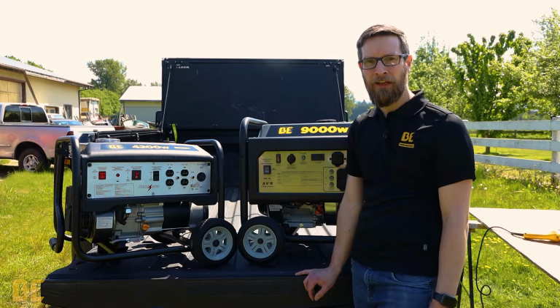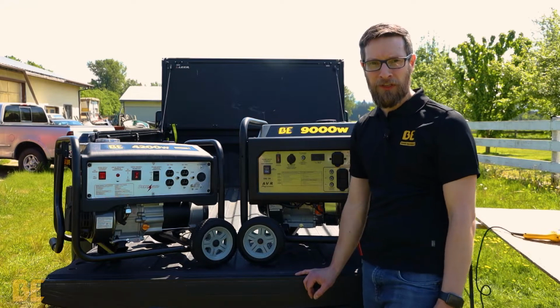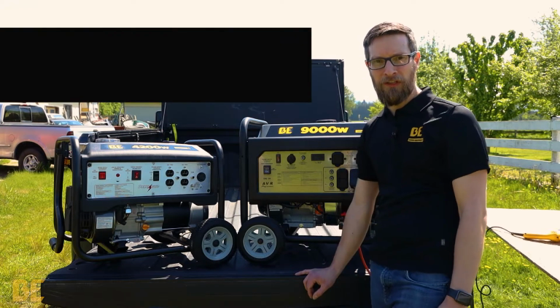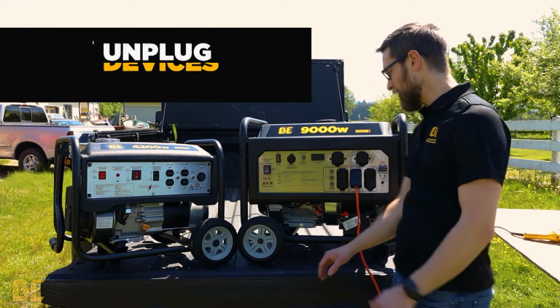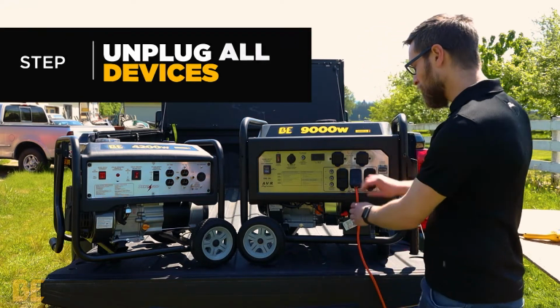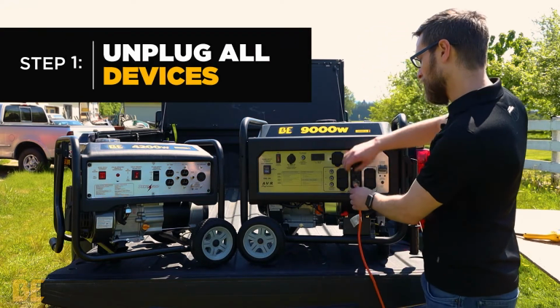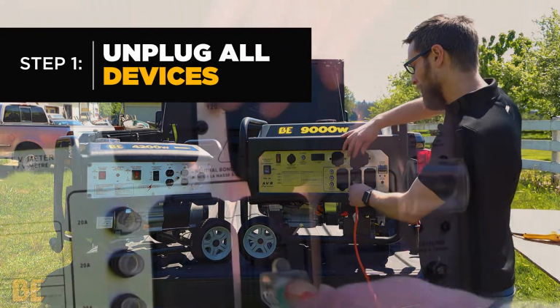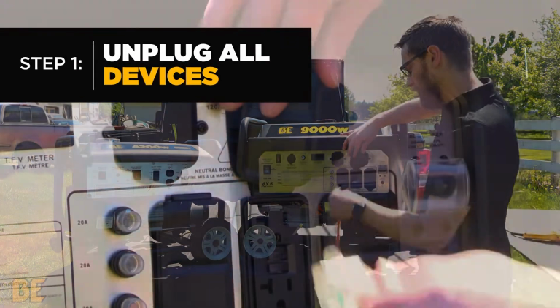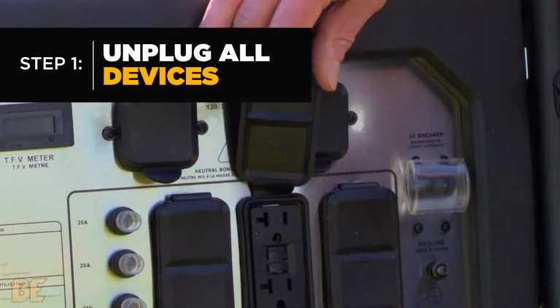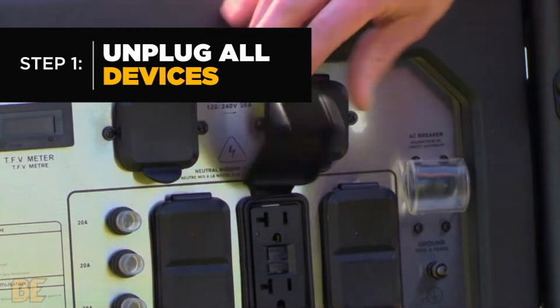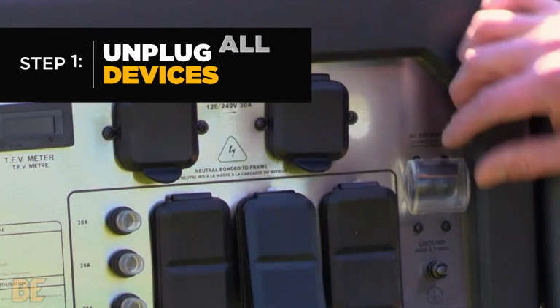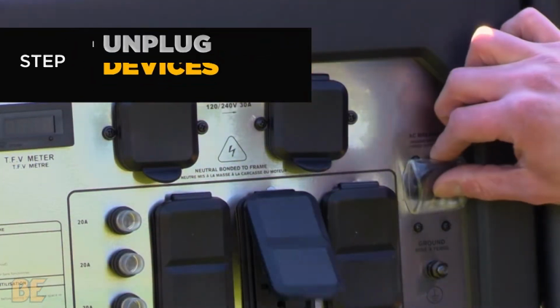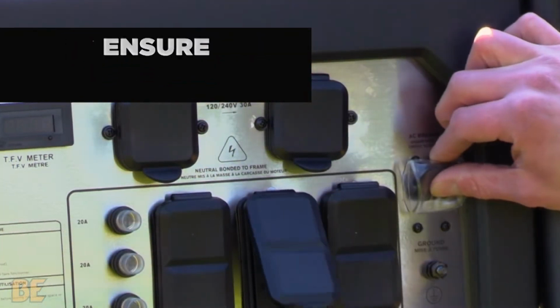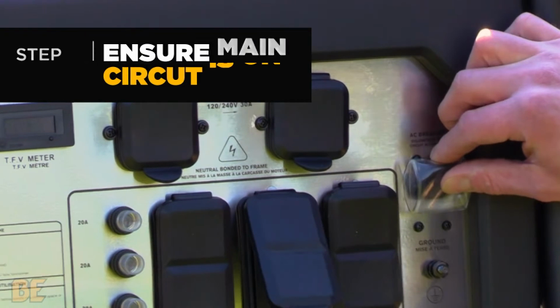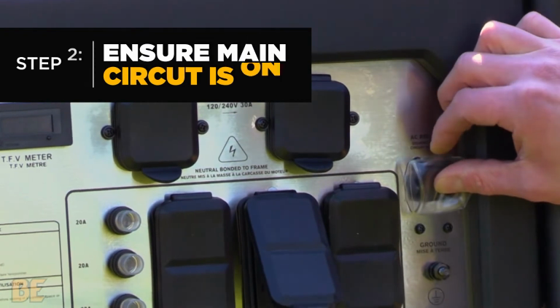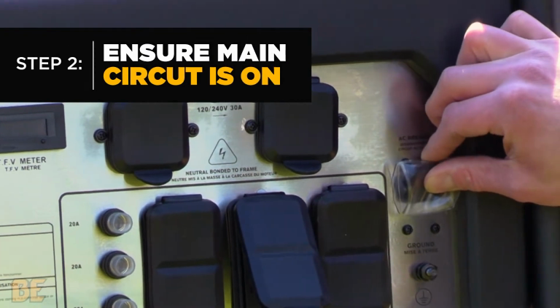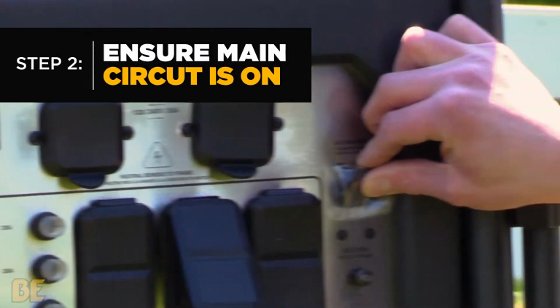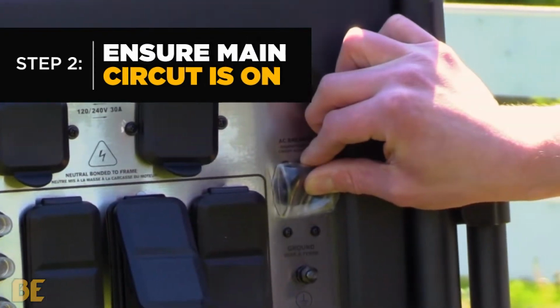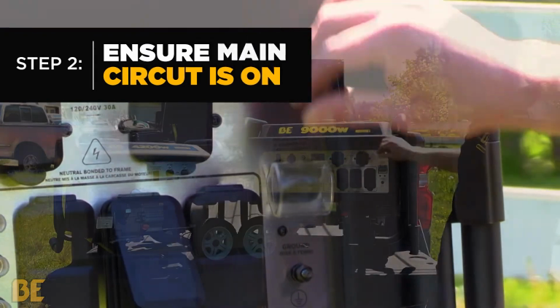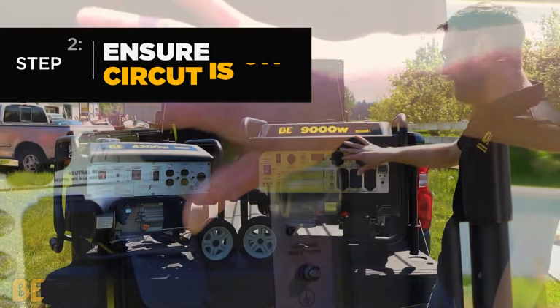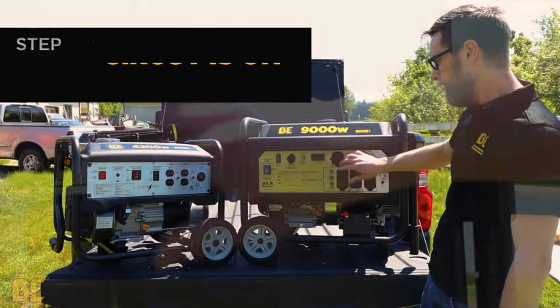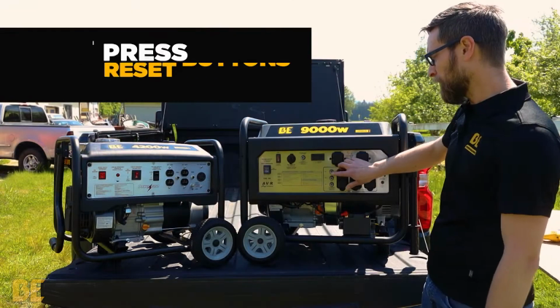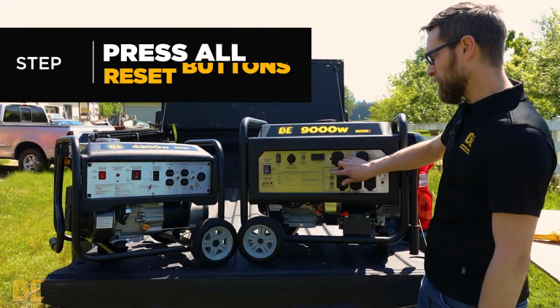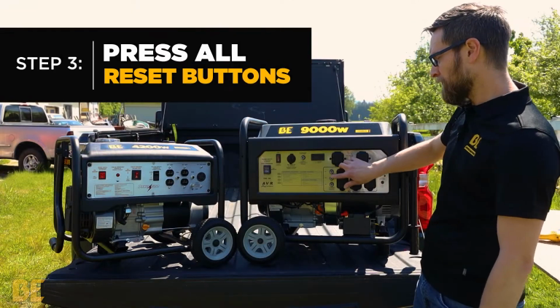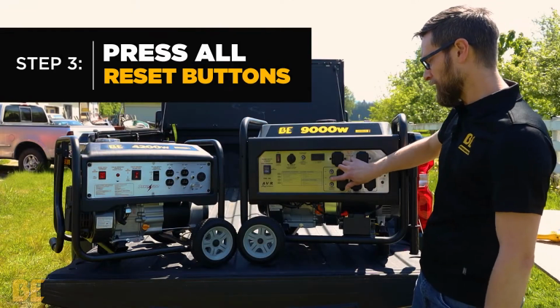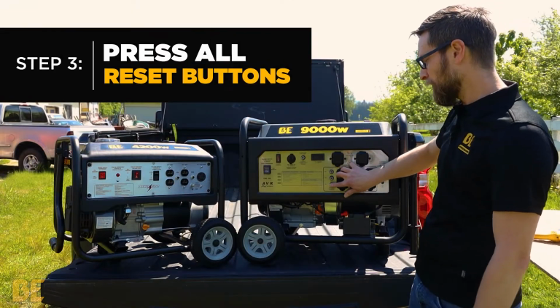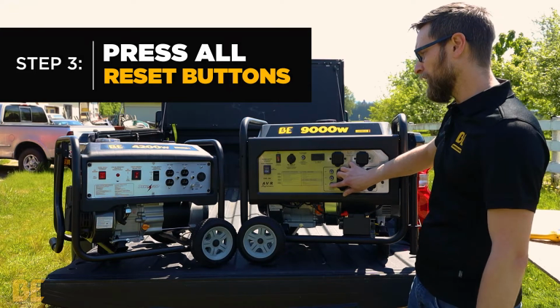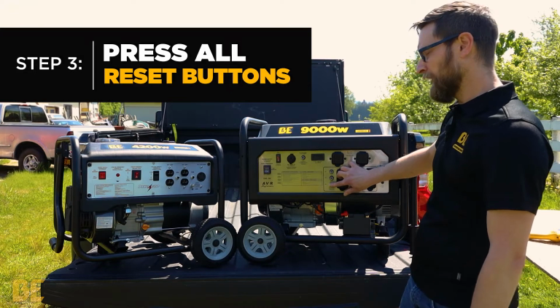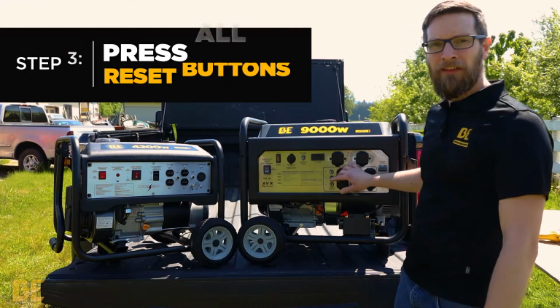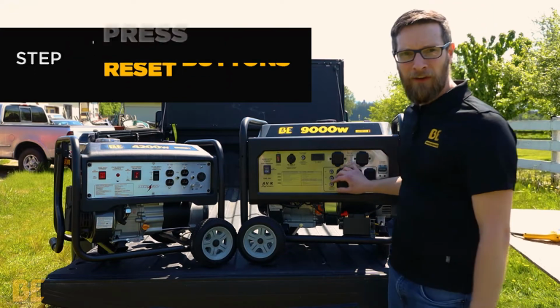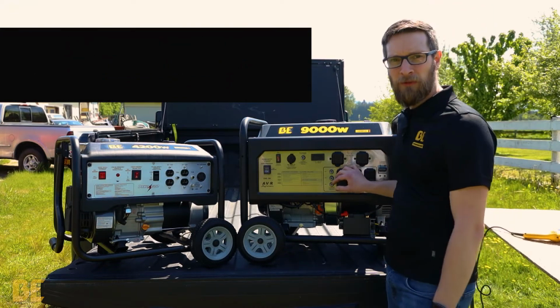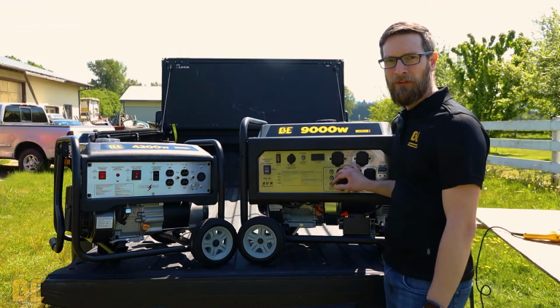The first thing you want to do is remove all of the power devices and check your main circuit breaker to make sure it's in the on position. There are also several push-button resets for each plug that will vary between models.